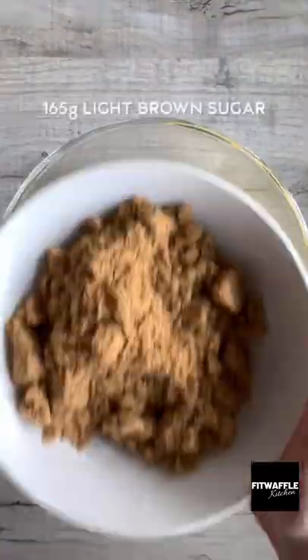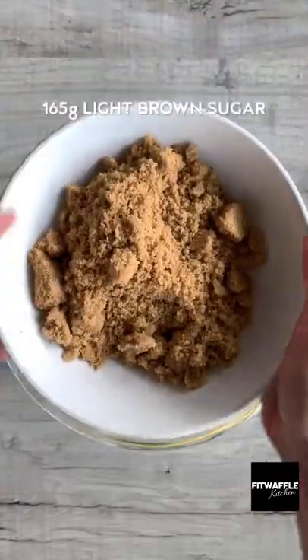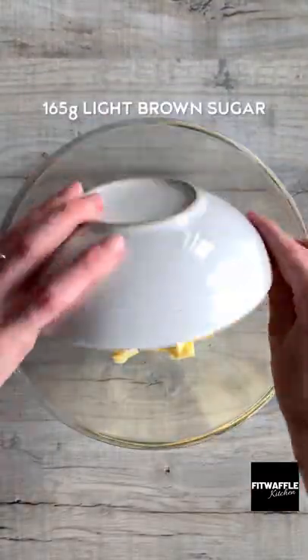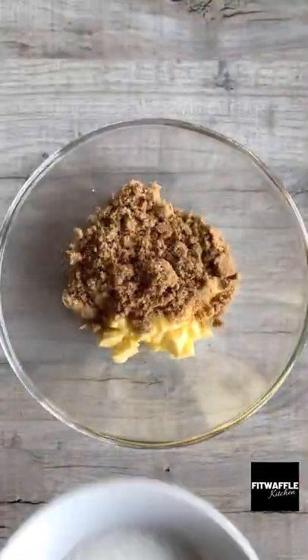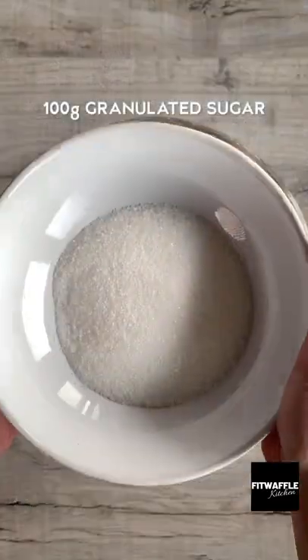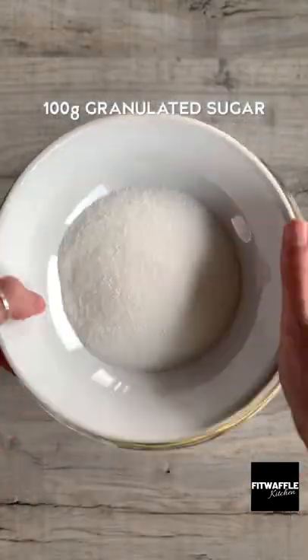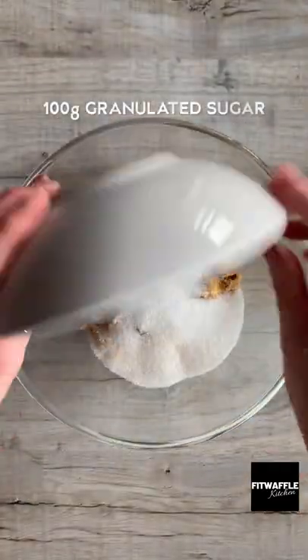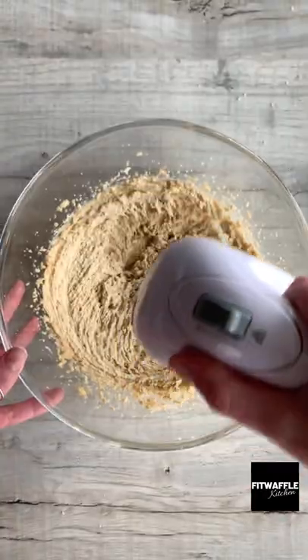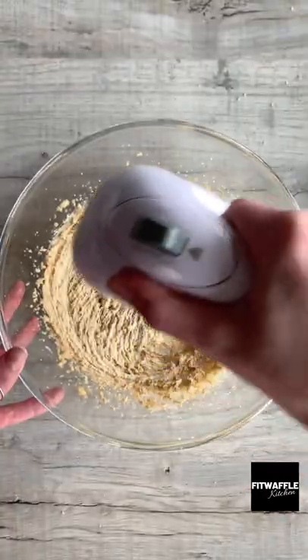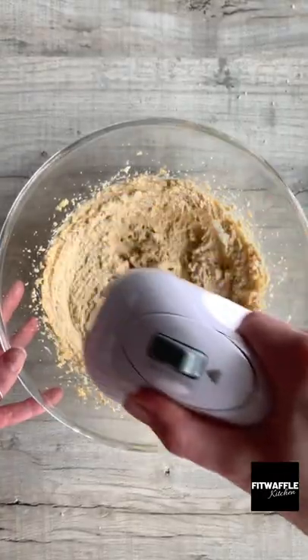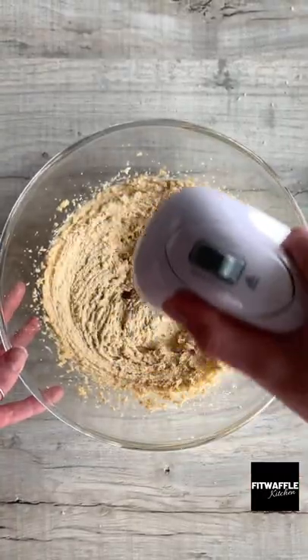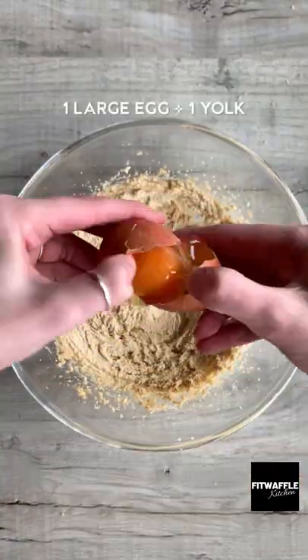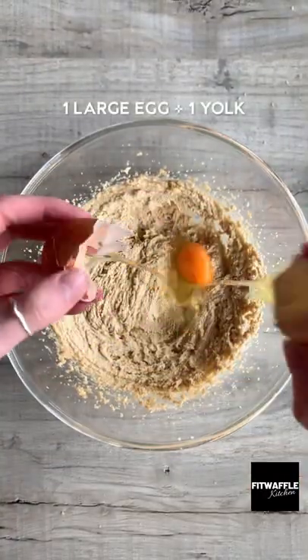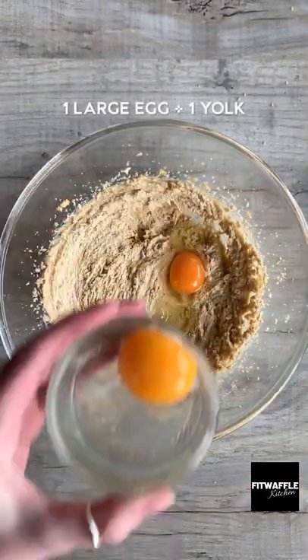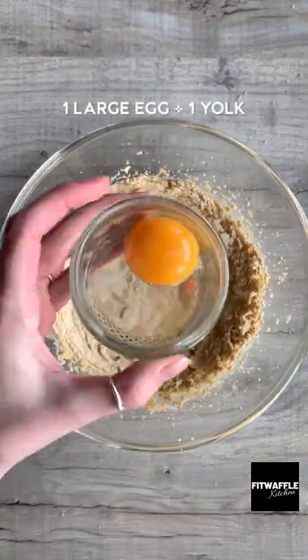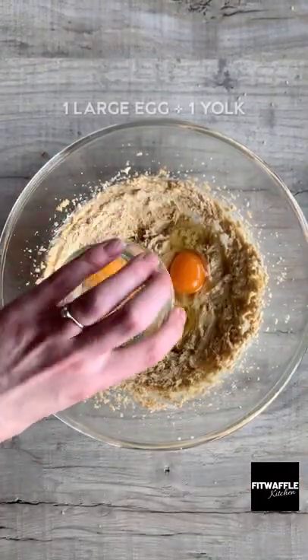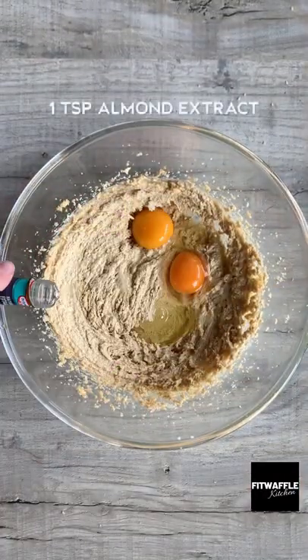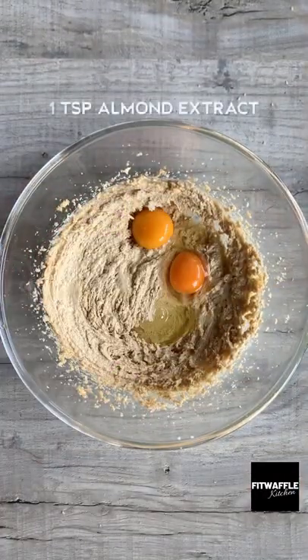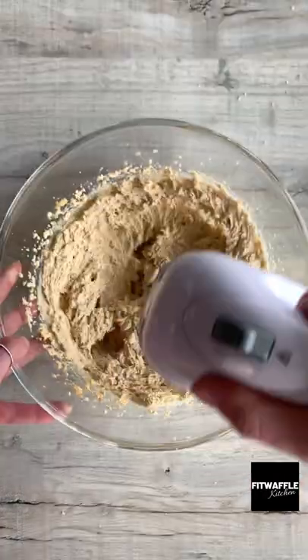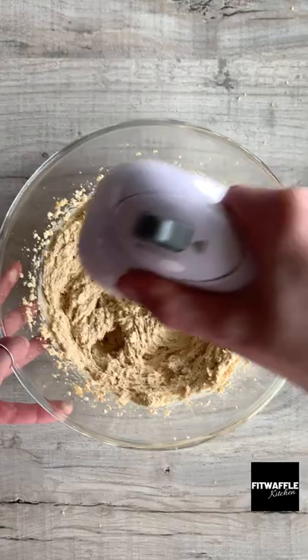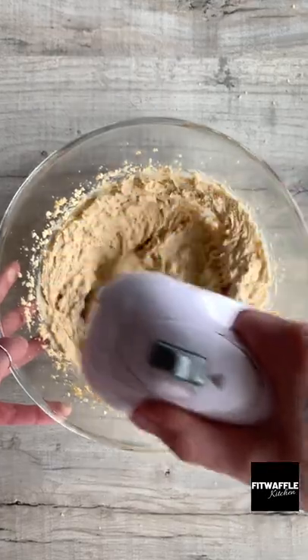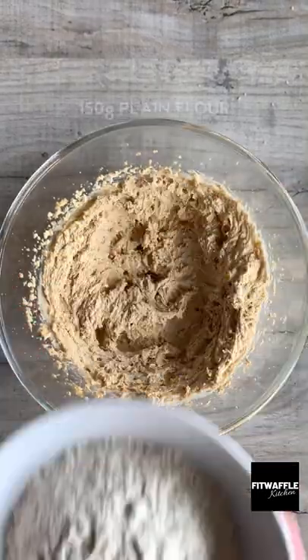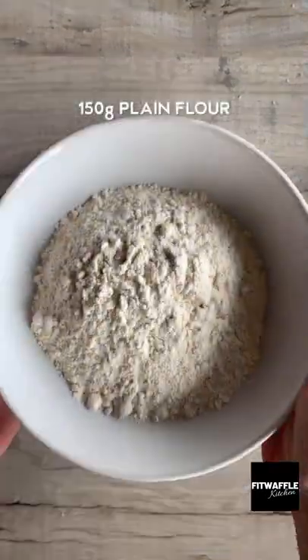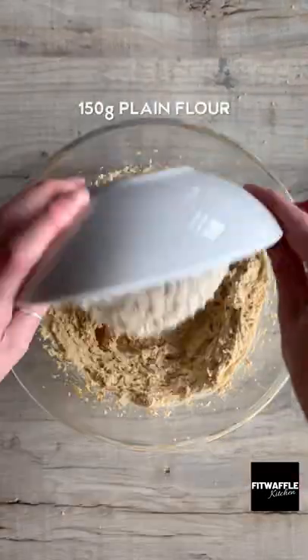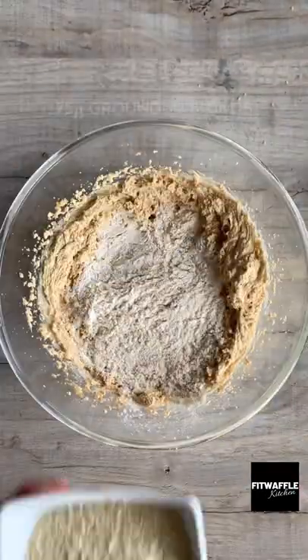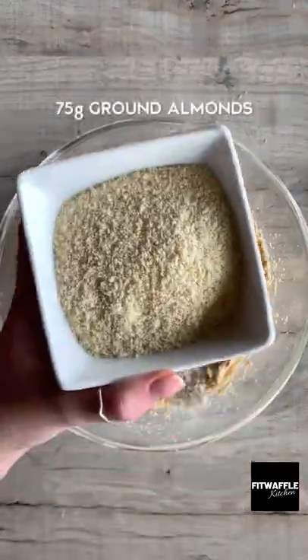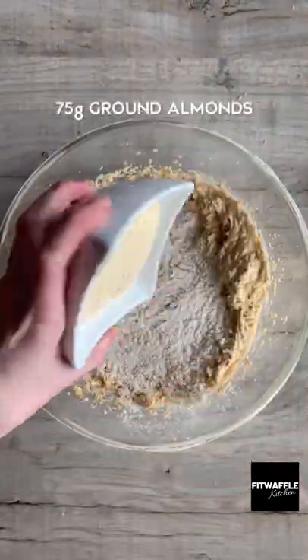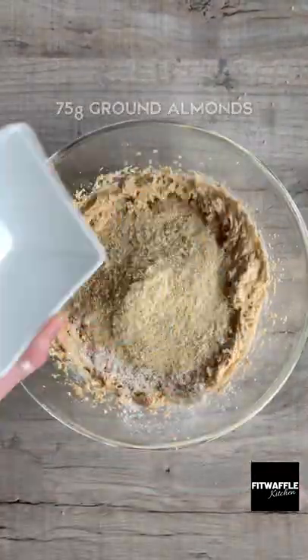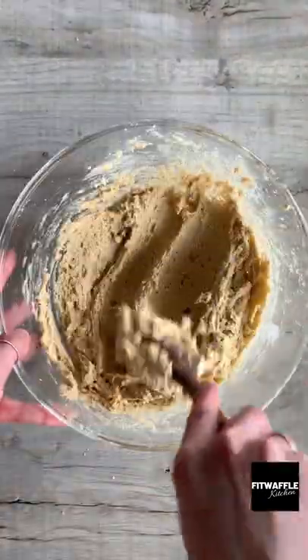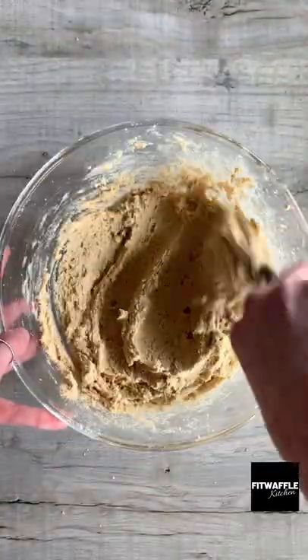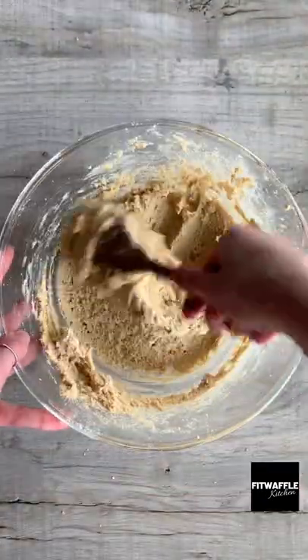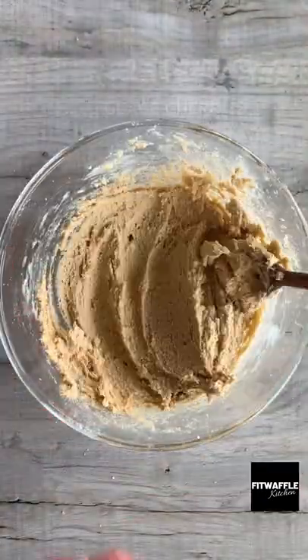Add softened butter, light brown sugar and granulated sugar to a bowl and whisk these together. Add one egg, one egg yolk and almond extract and whisk these in. Then add plain flour and ground almonds and mix until just combined.